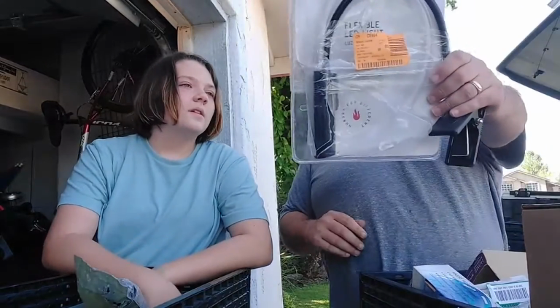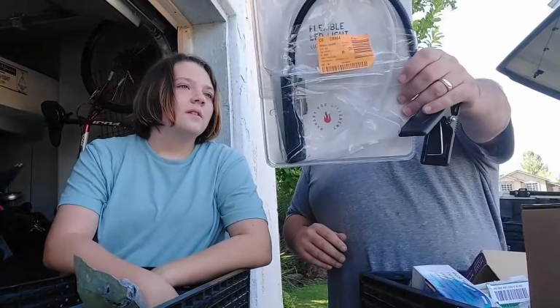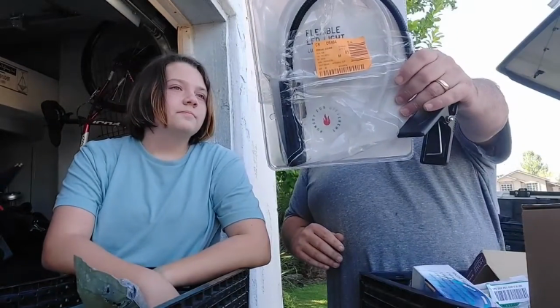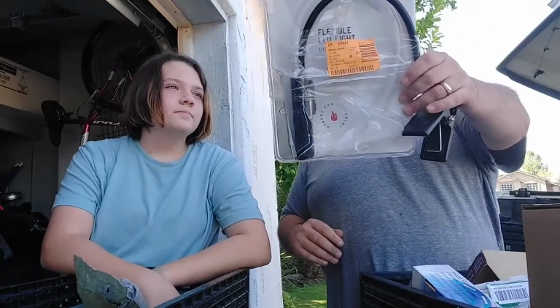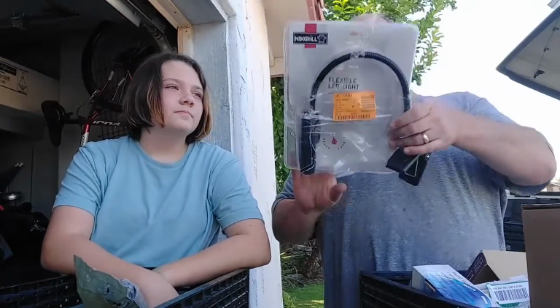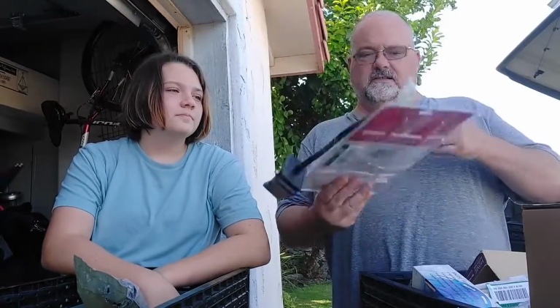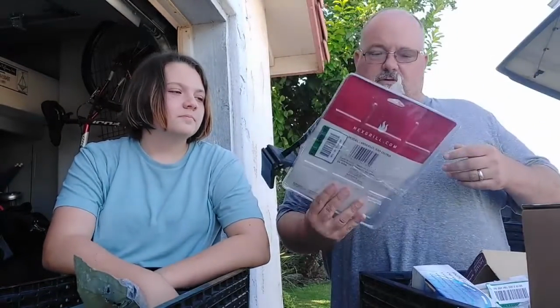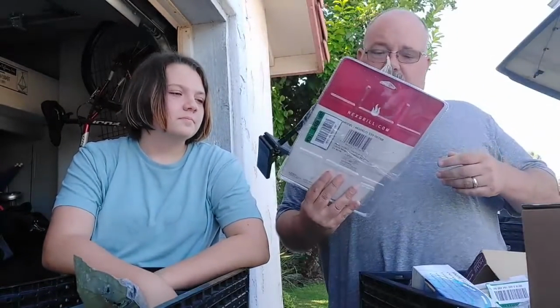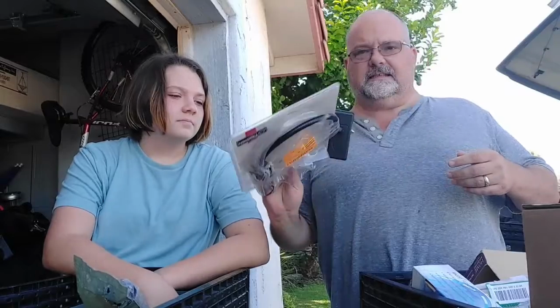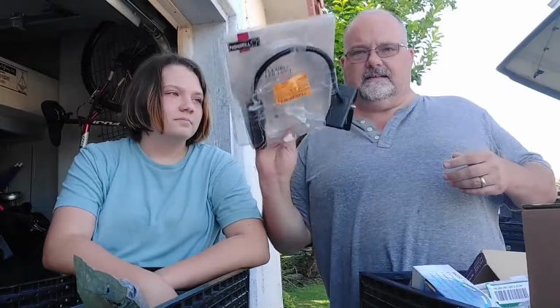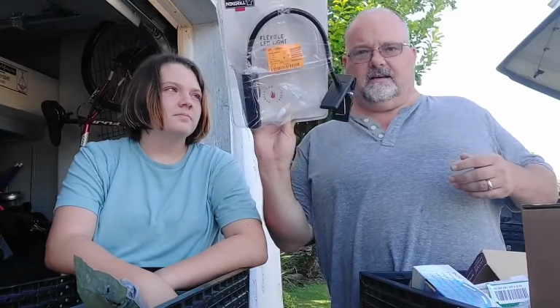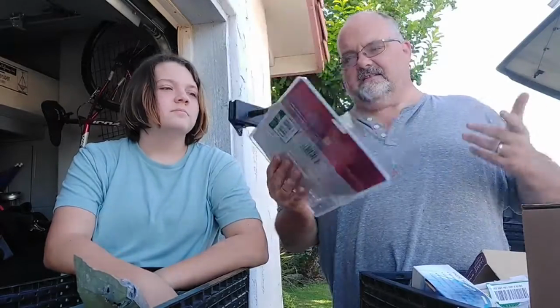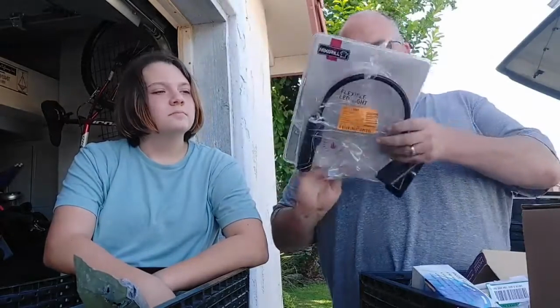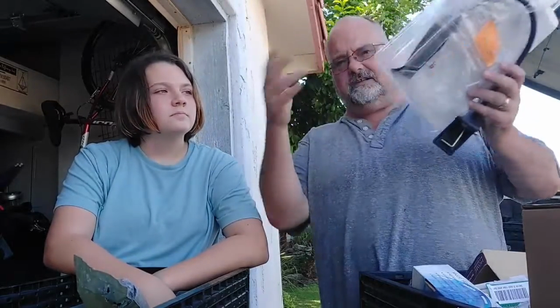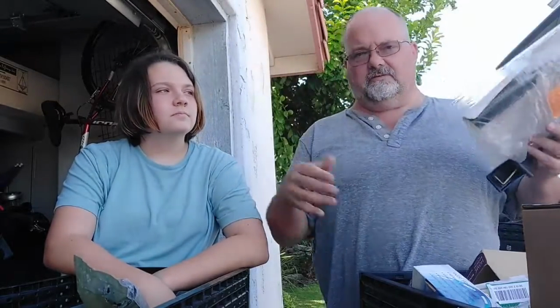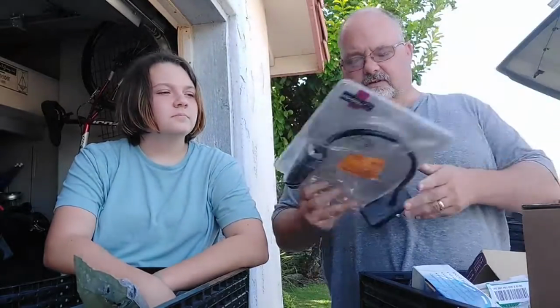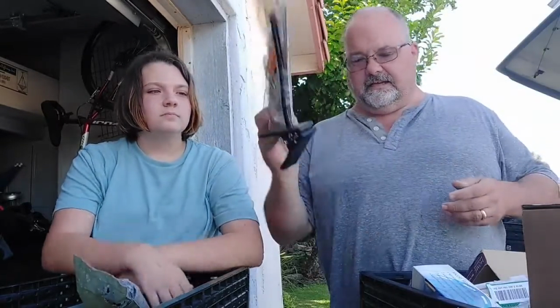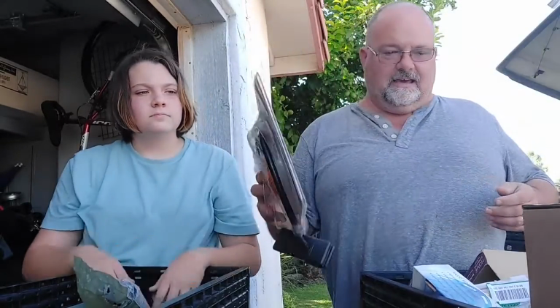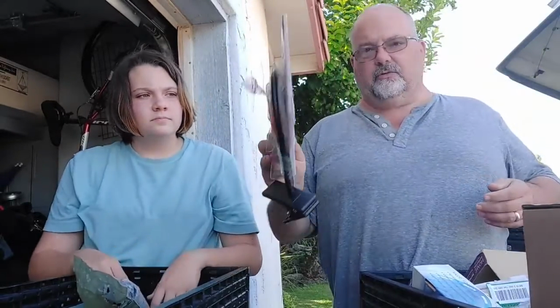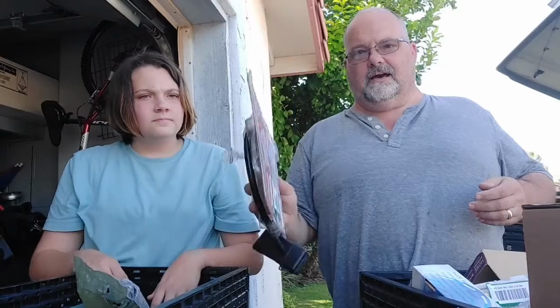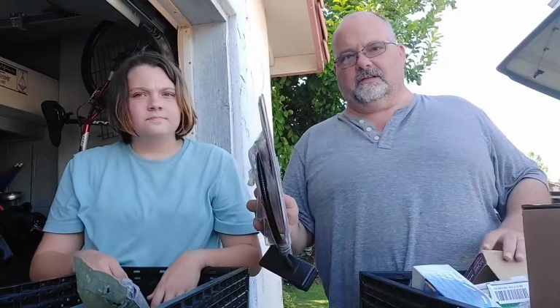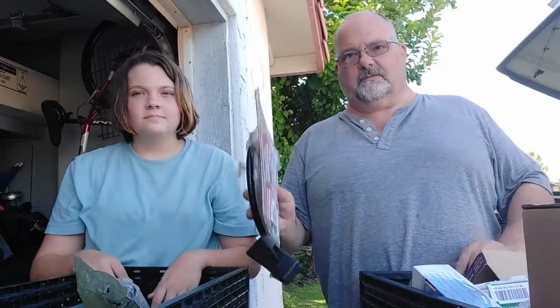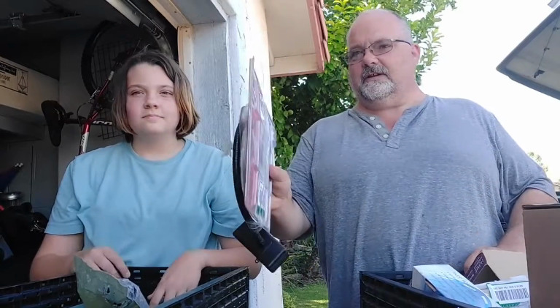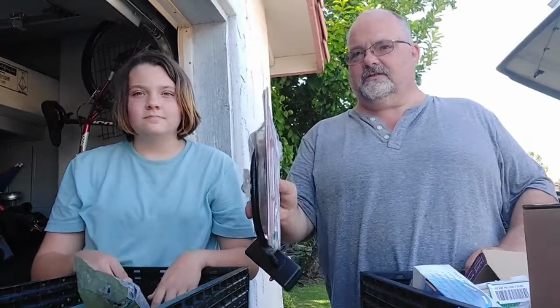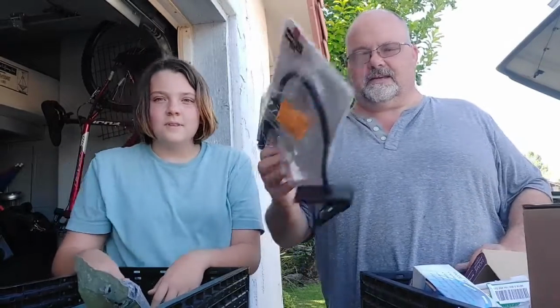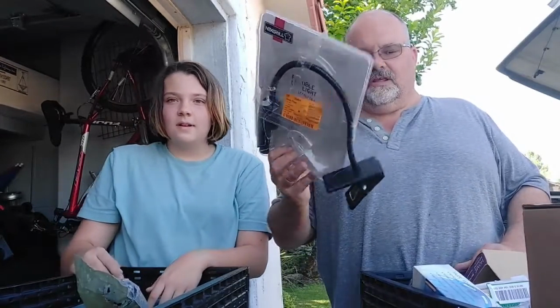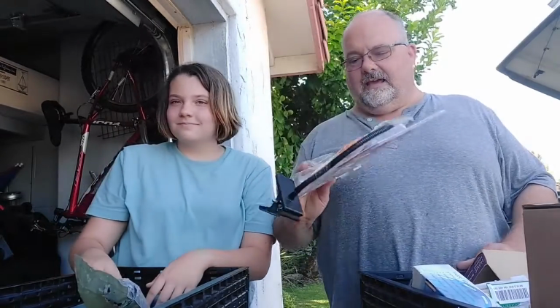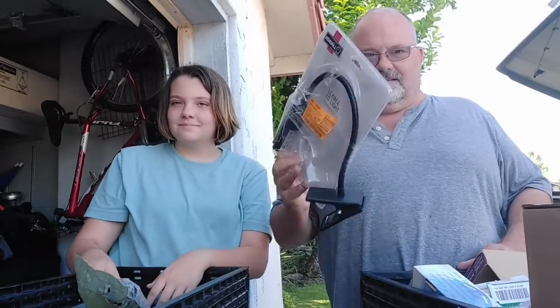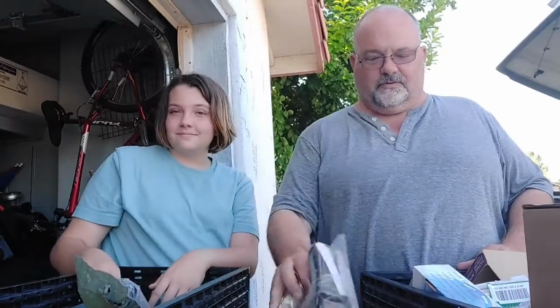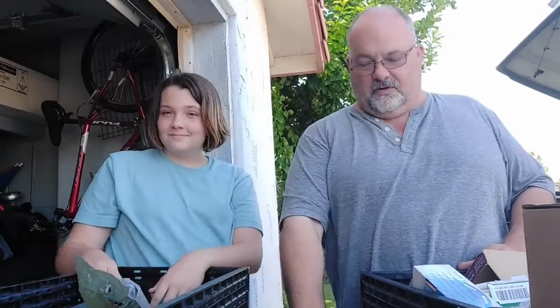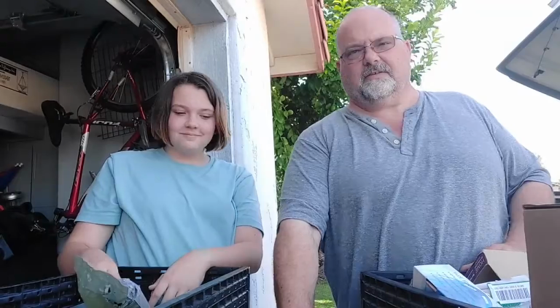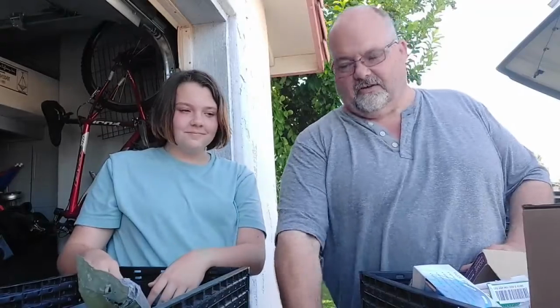Next is a Nexgrill flexible LED light. This actually clips on your grill and gives you light when you're grilling at night. I do a lot of grilling — as a matter of fact, we might start a new series about that. And this will almost definitely not stay home.